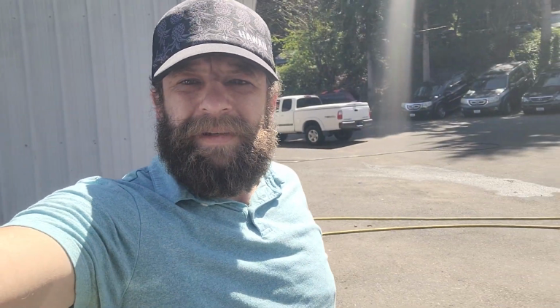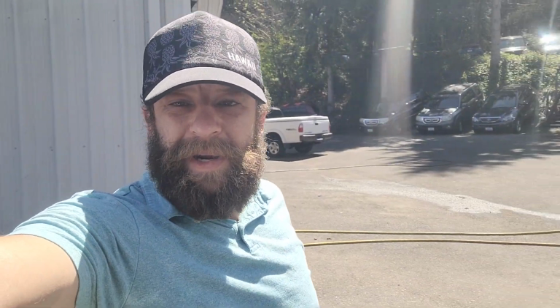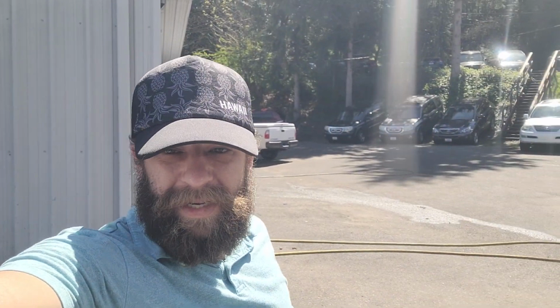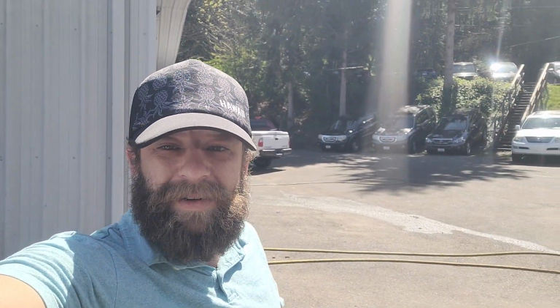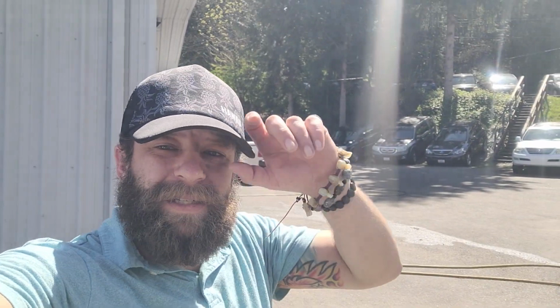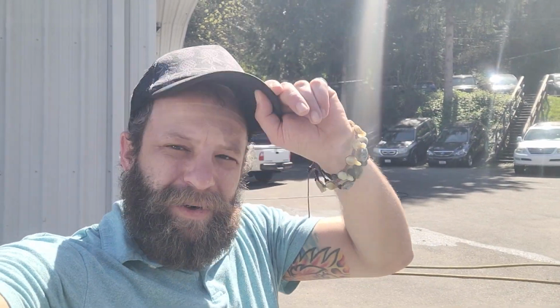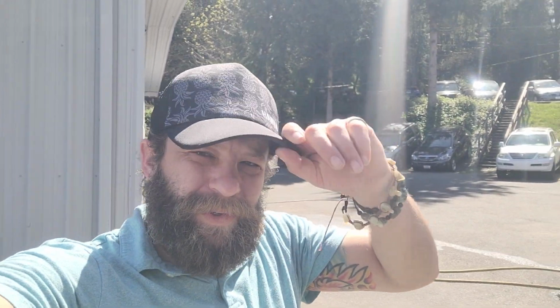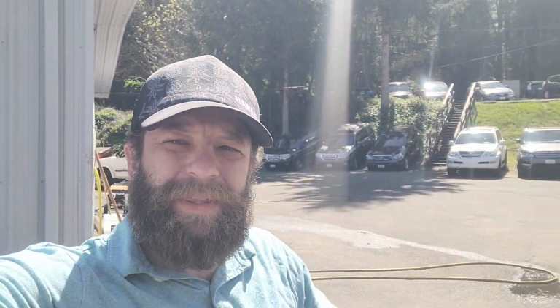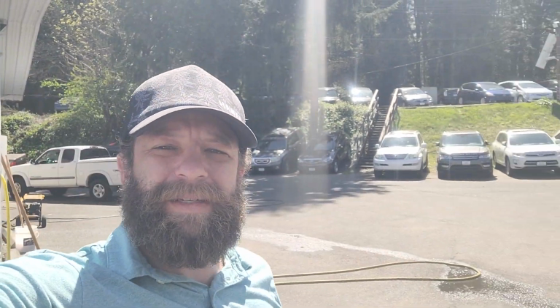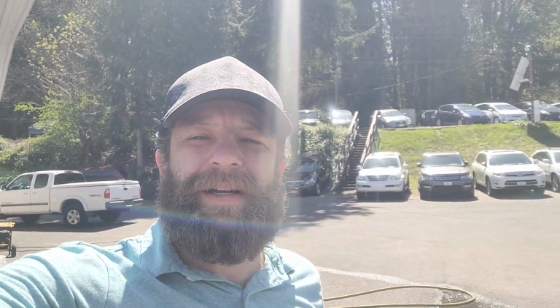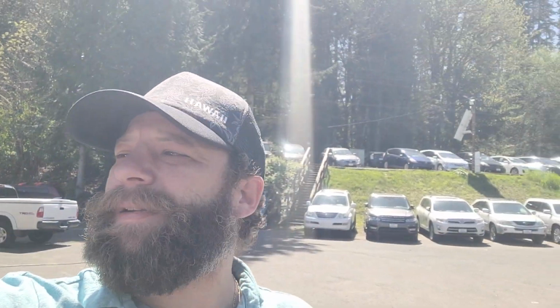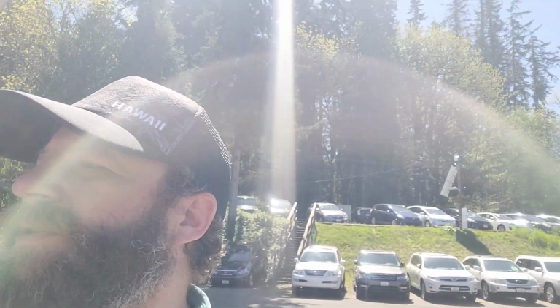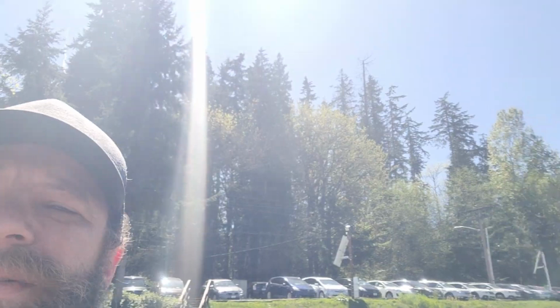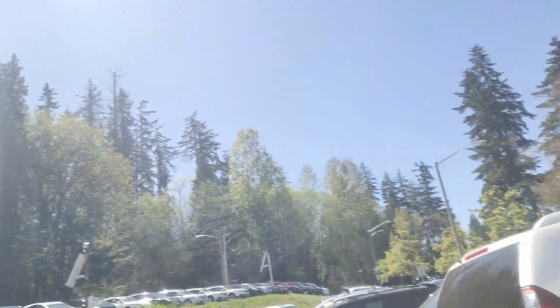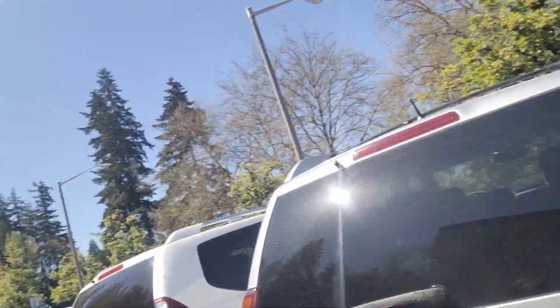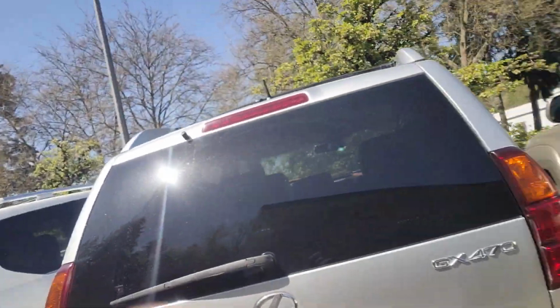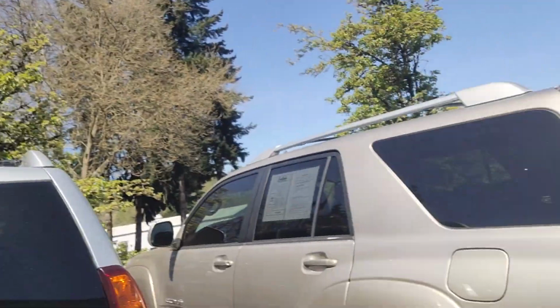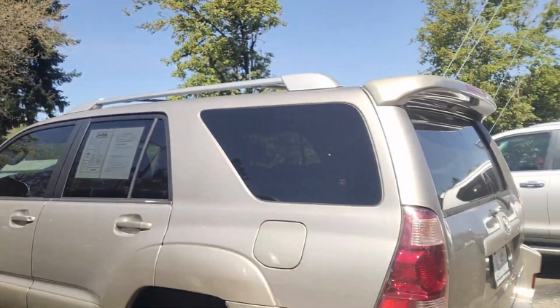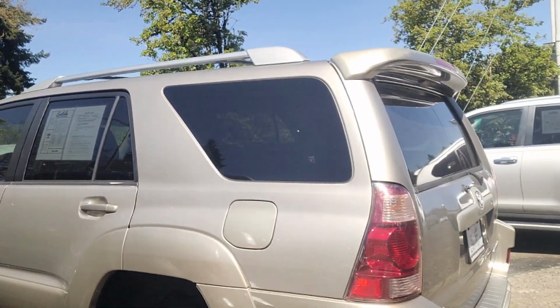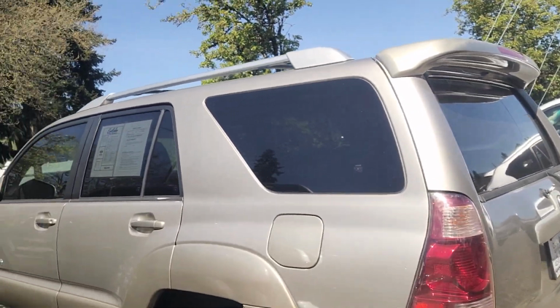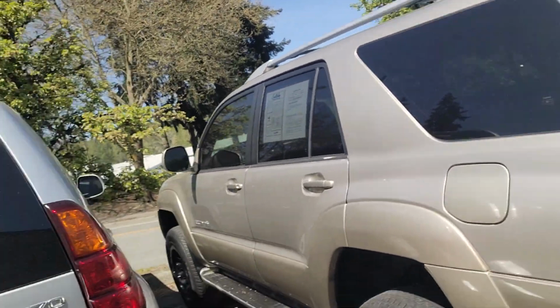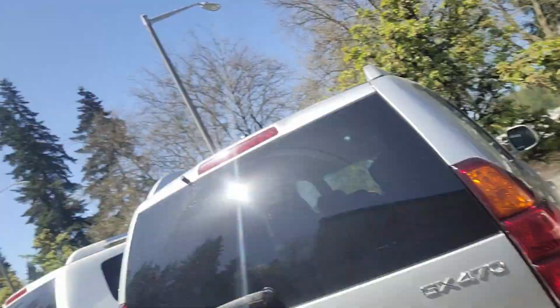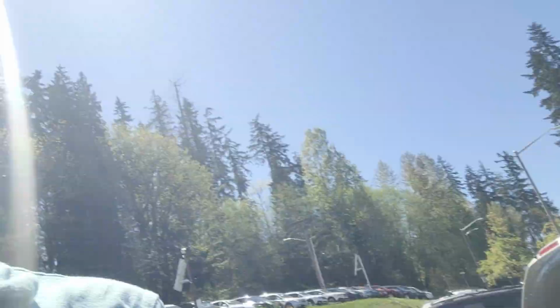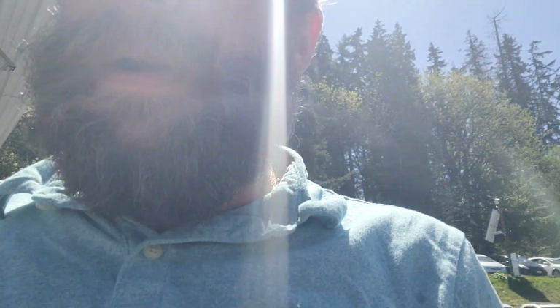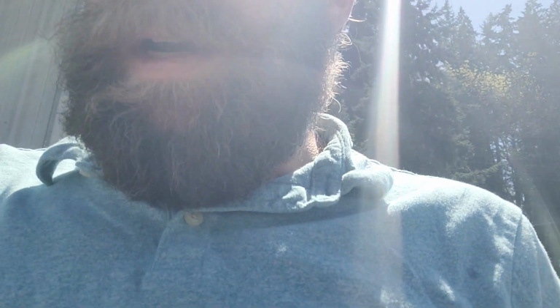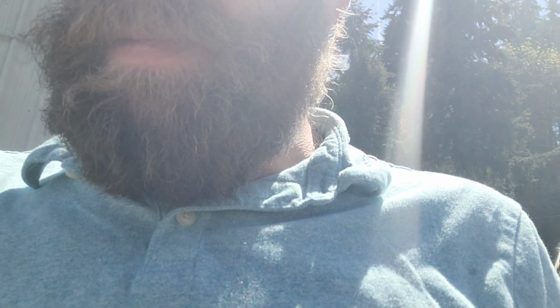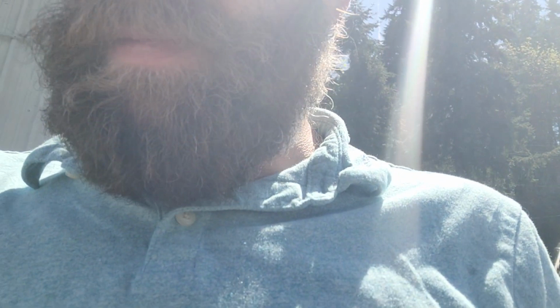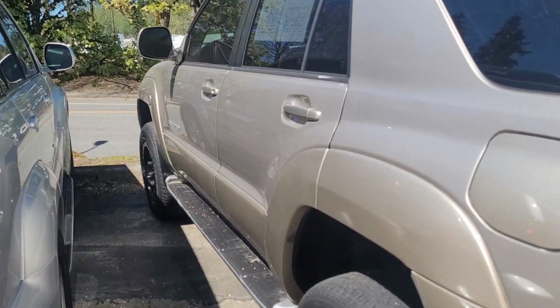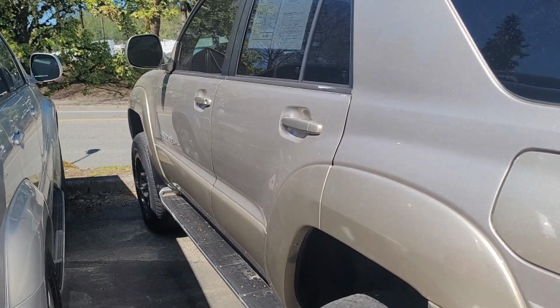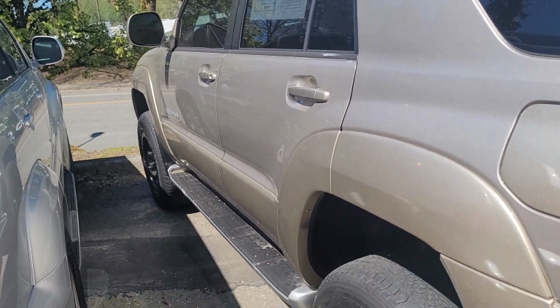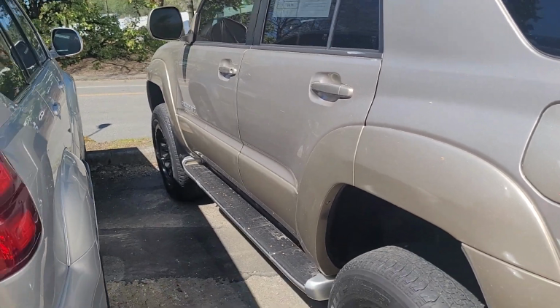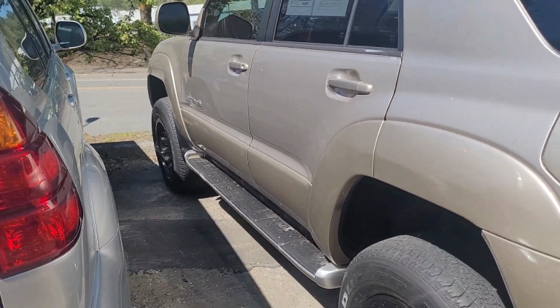Hey Michael, Seth here at Eastlake Auto Brokers with this 2004 Toyota 4Runner. I'm gonna see if I can keep this under four minutes.